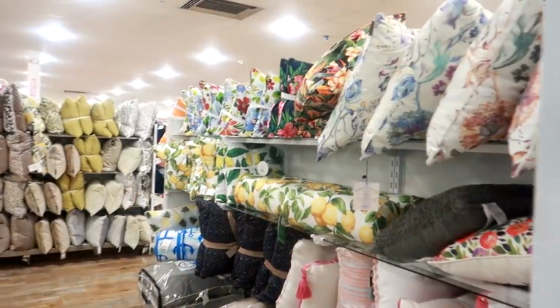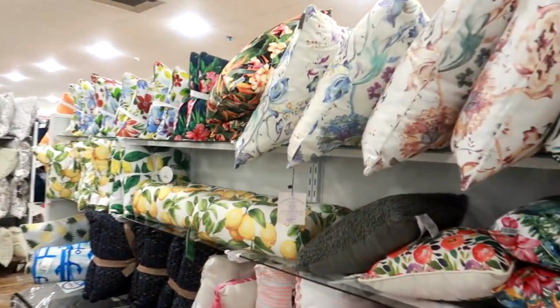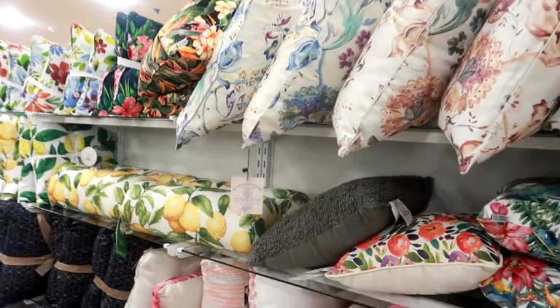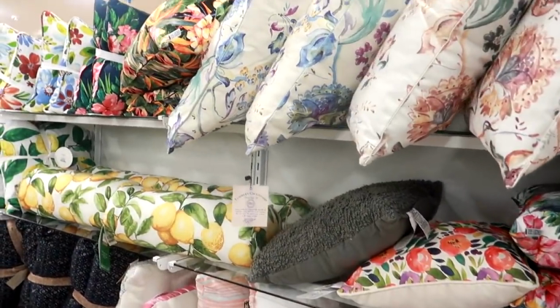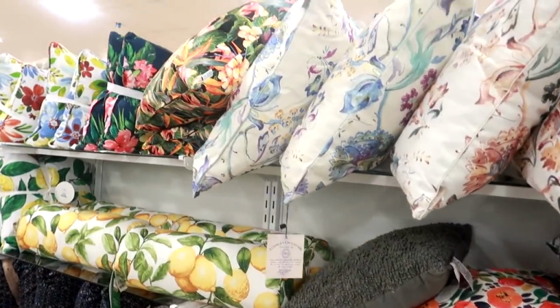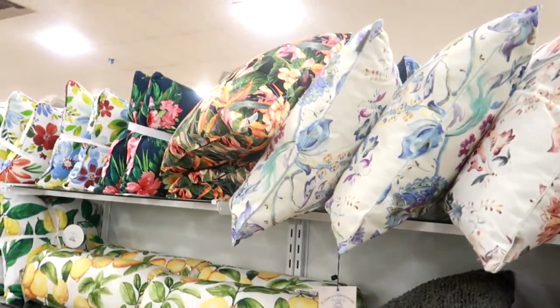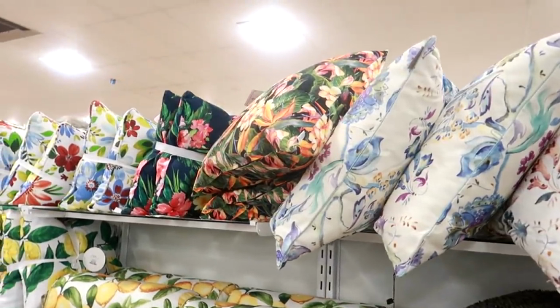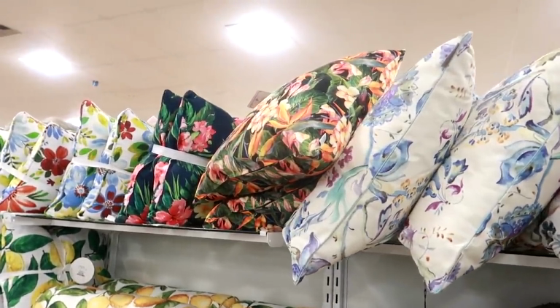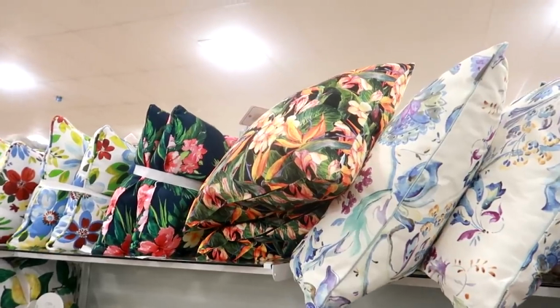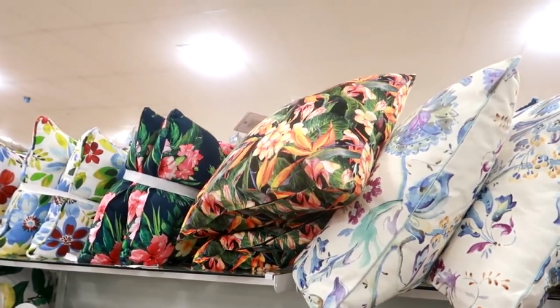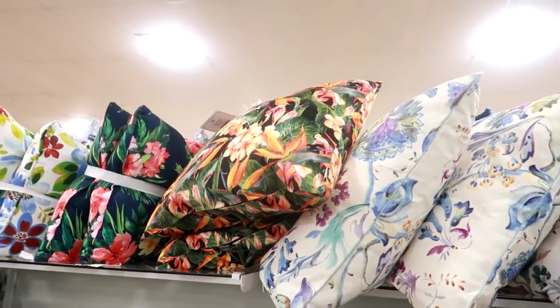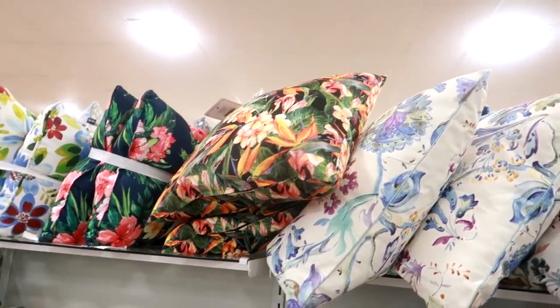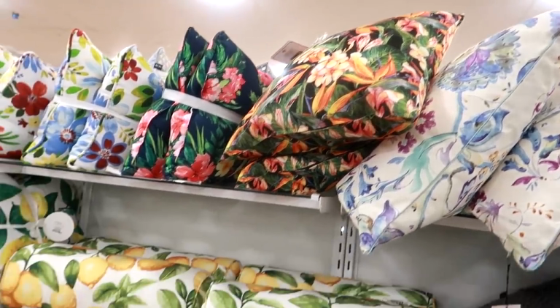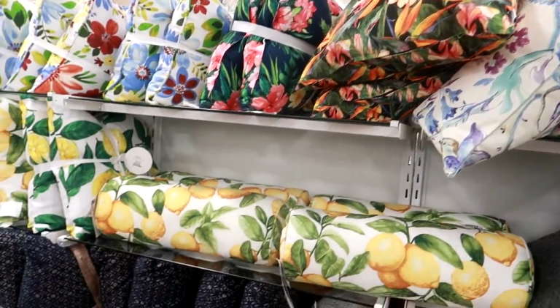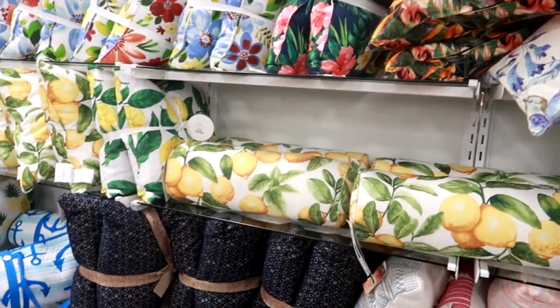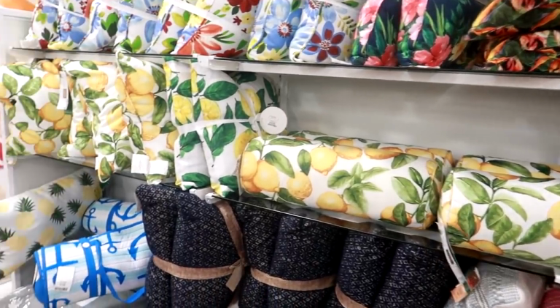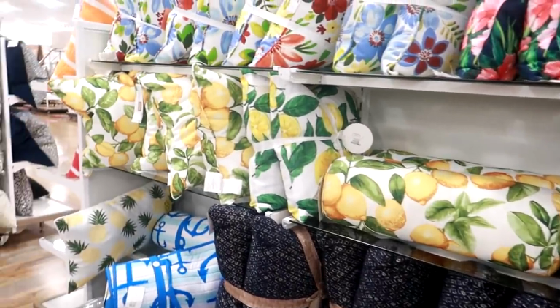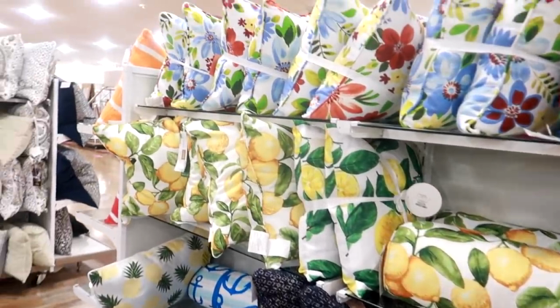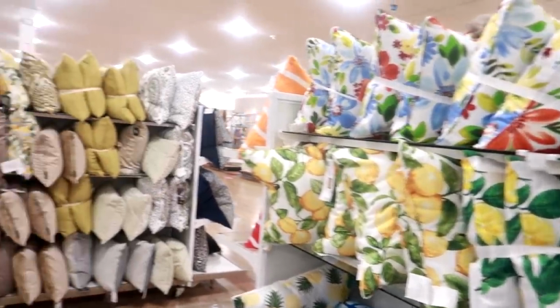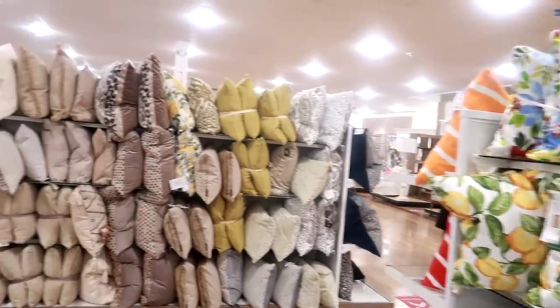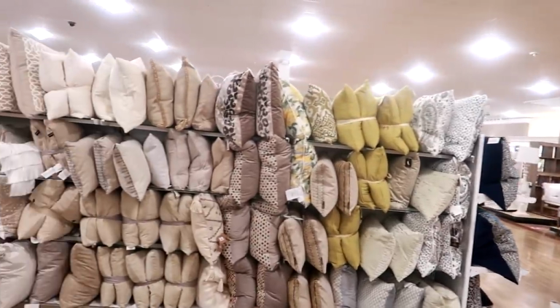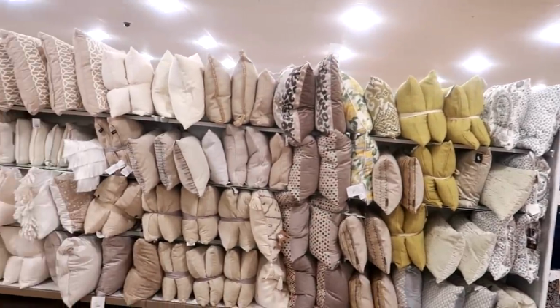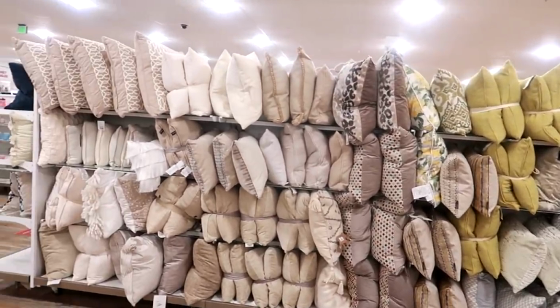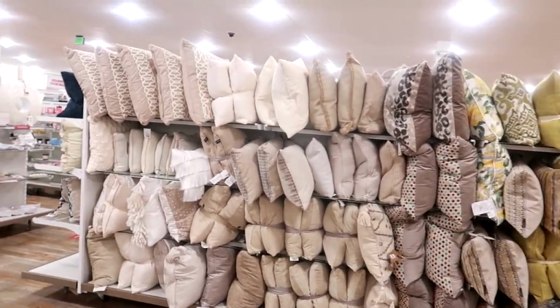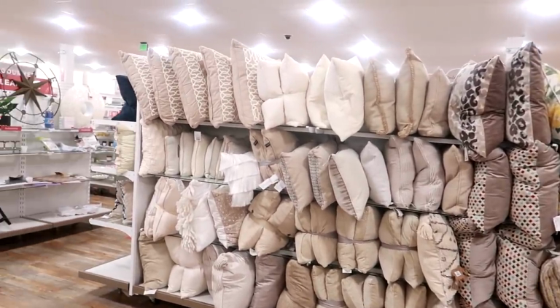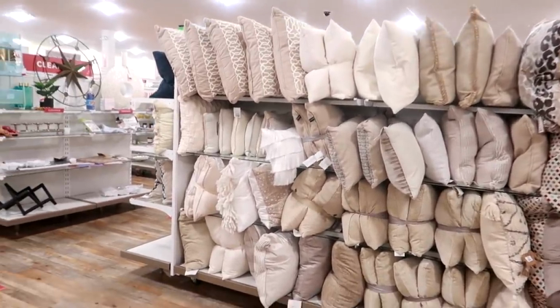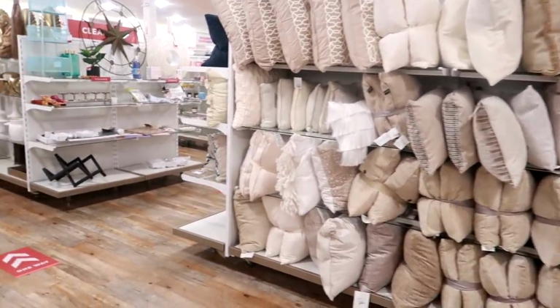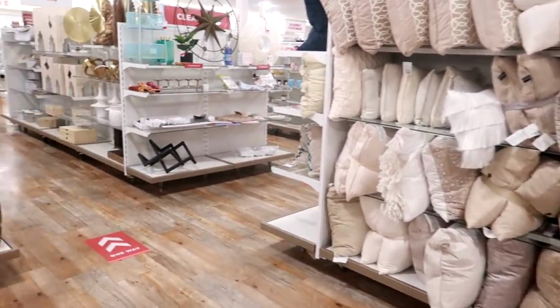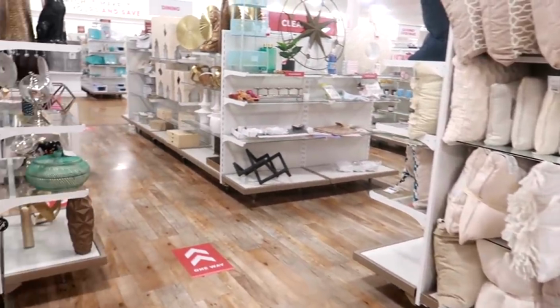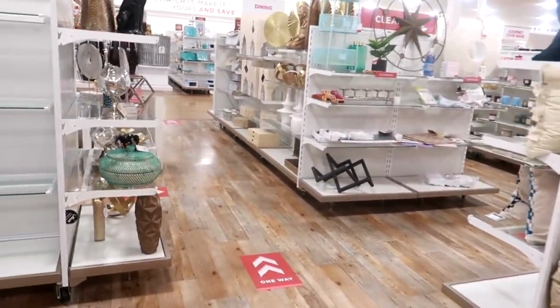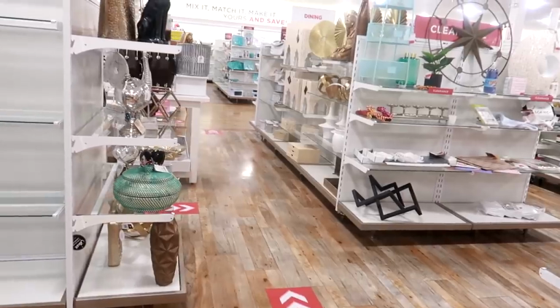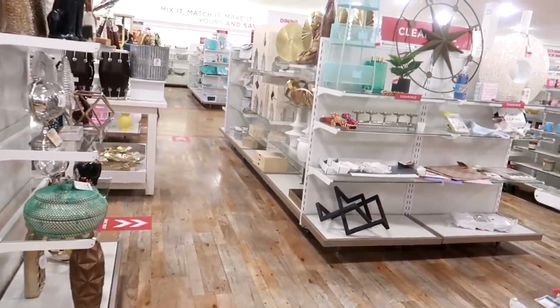Okay you guys, that is it for today at Home Goods! They have some pretty pillows — loving the lemons. I hope you enjoyed this walkthrough and I'll talk to you all real soon in my next video — okay, bye!